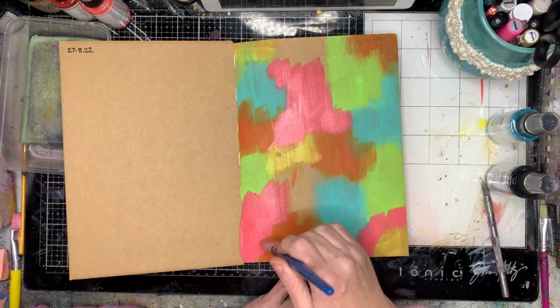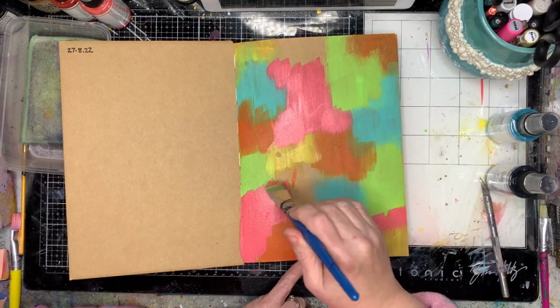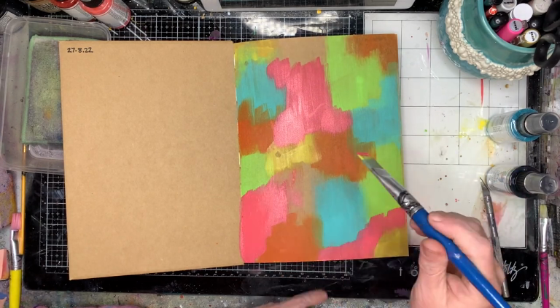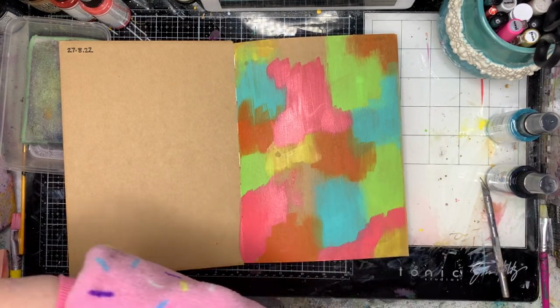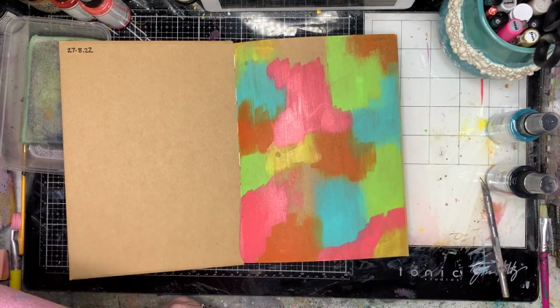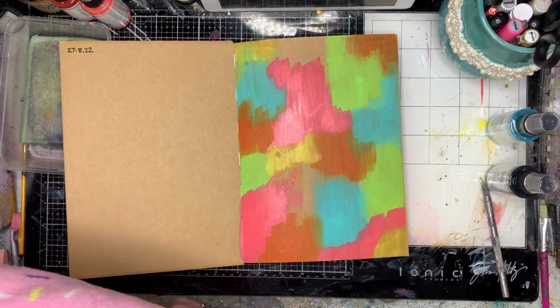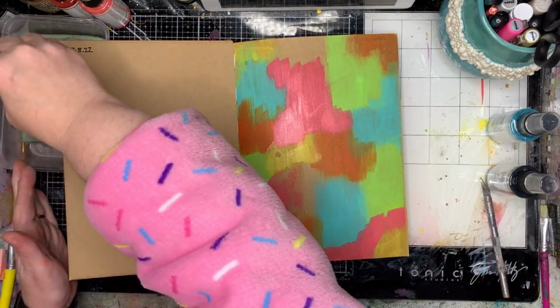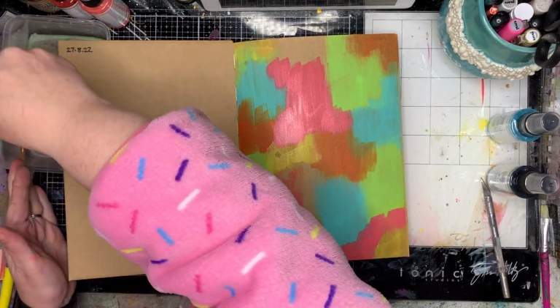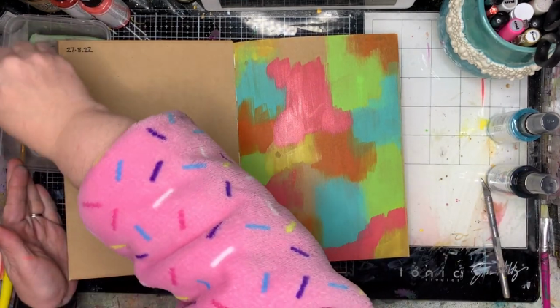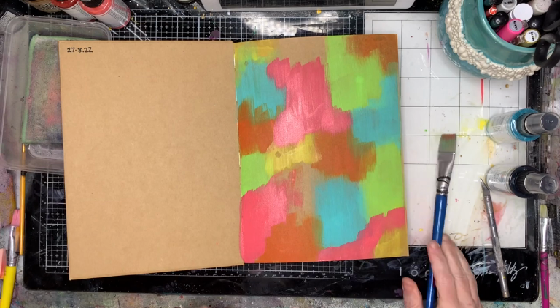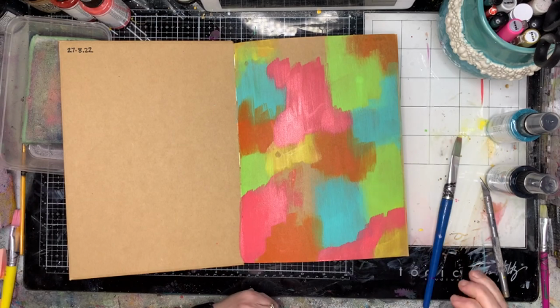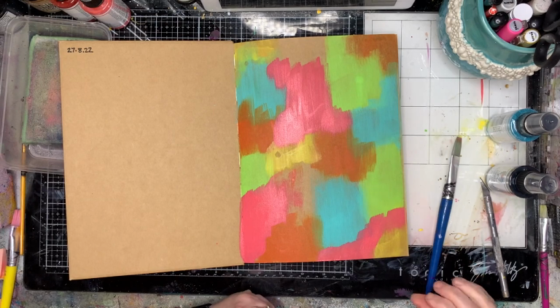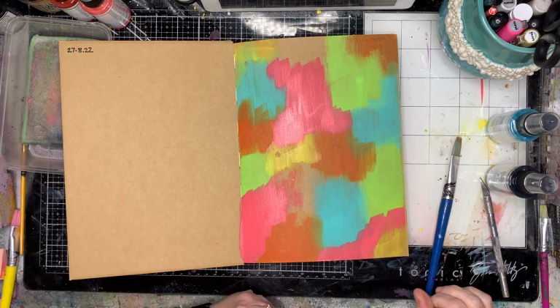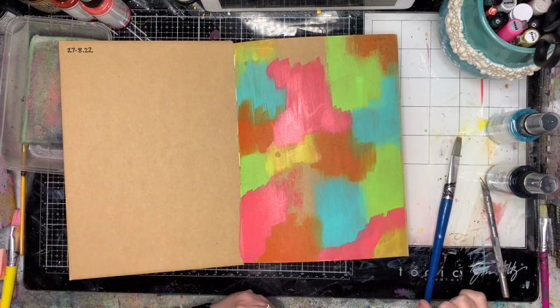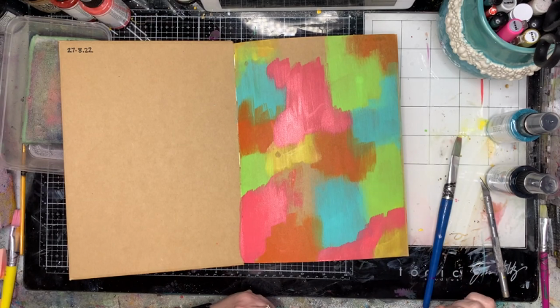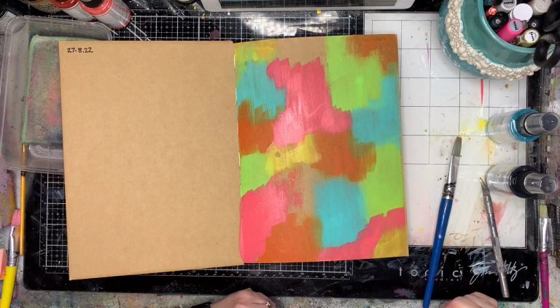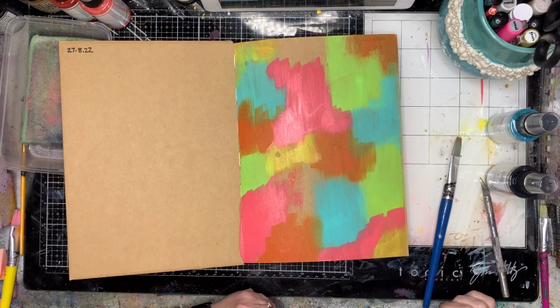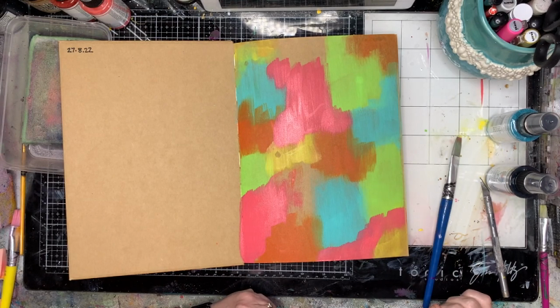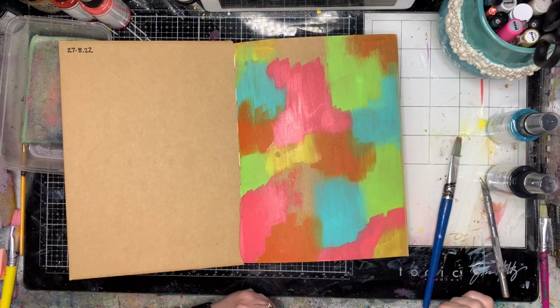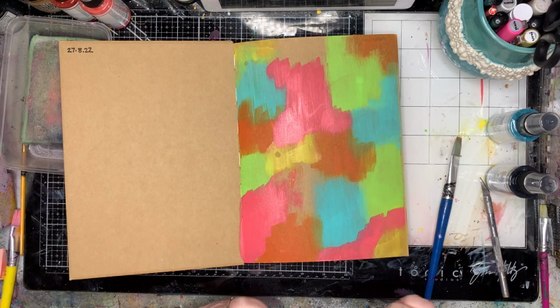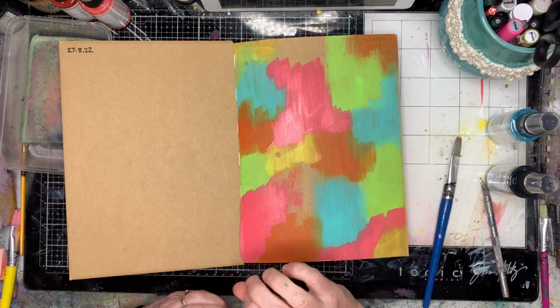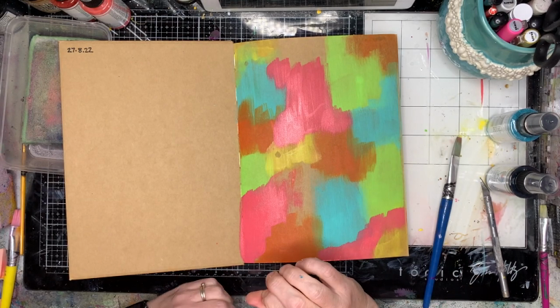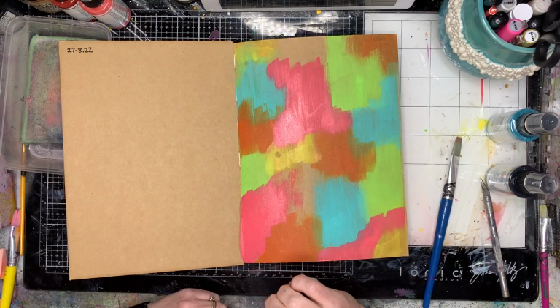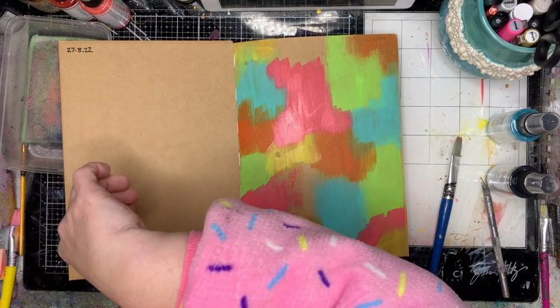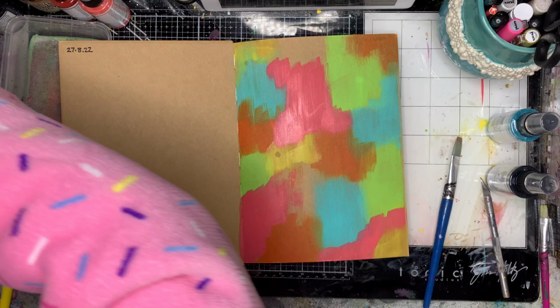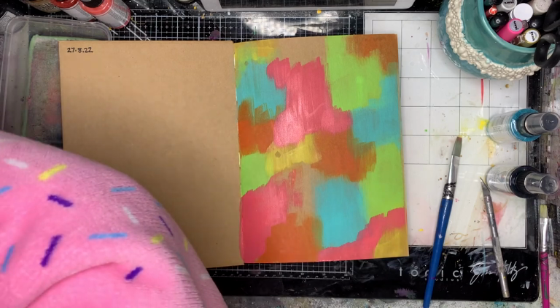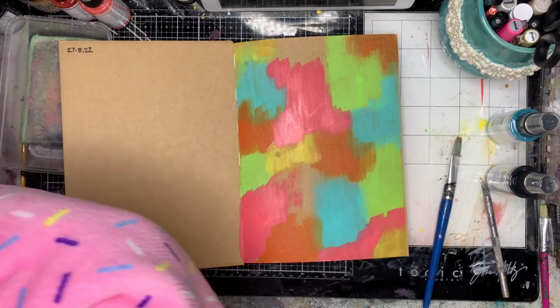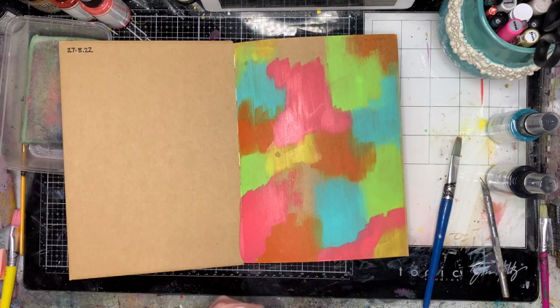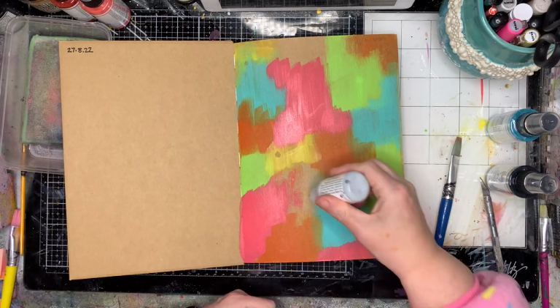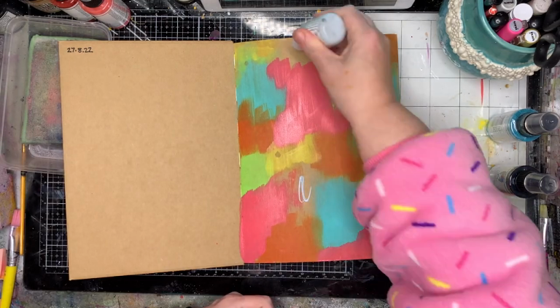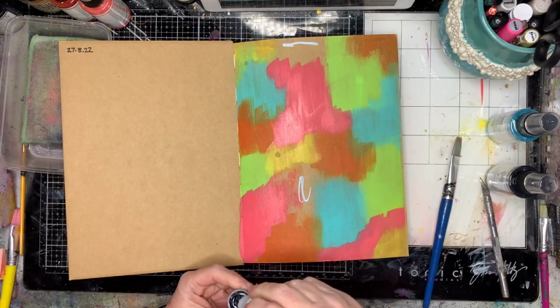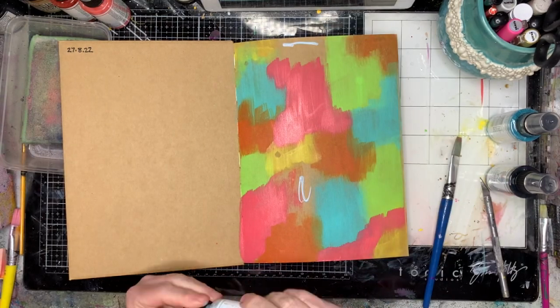I'm doing this in my craft journal, which is a bit odd because I'm covering up the entire page. But I knew I wanted to have a little bit of colour and brightness on the first page of my journal.